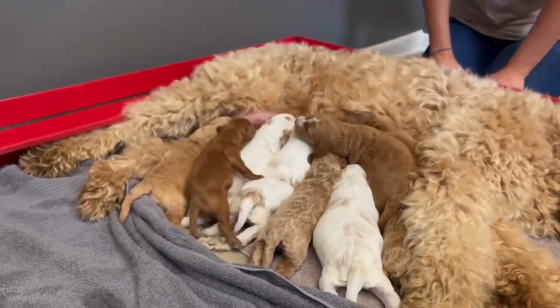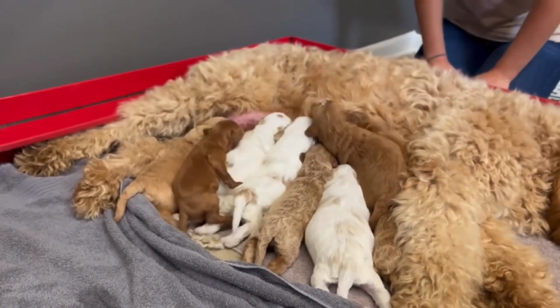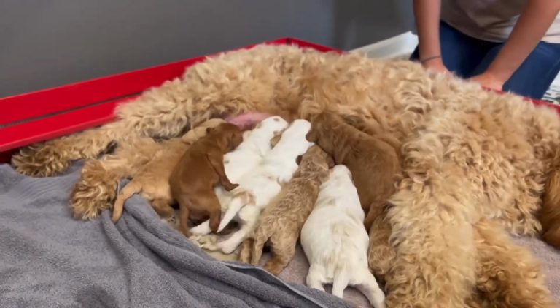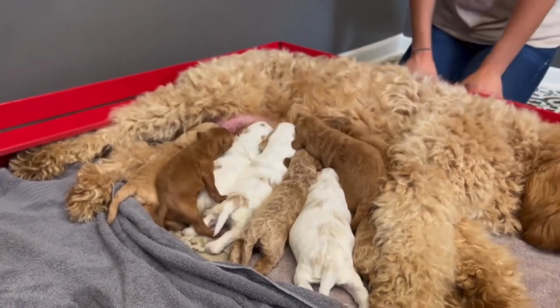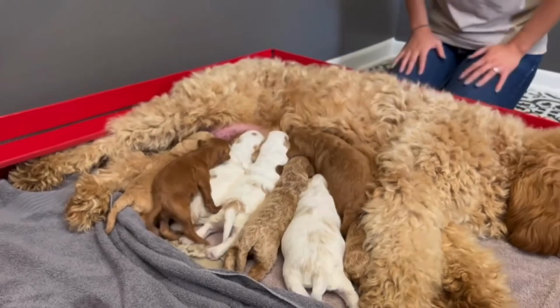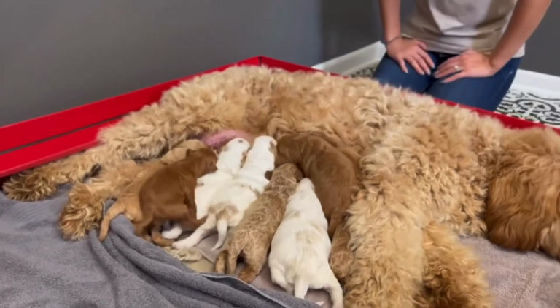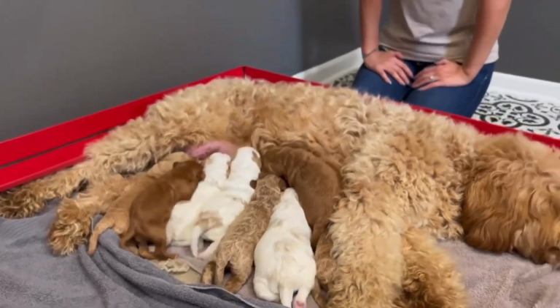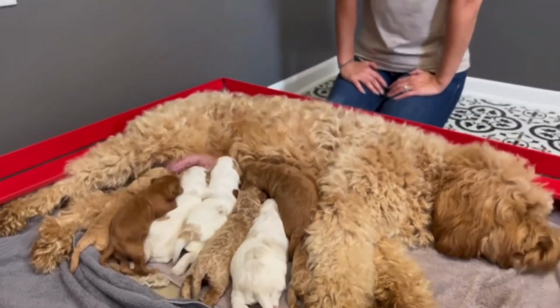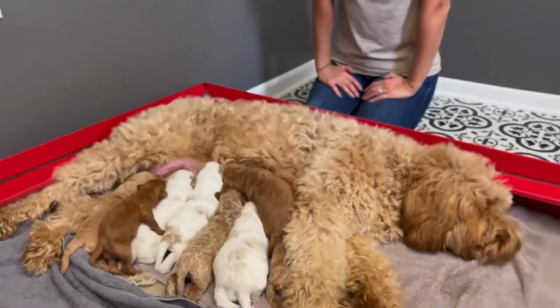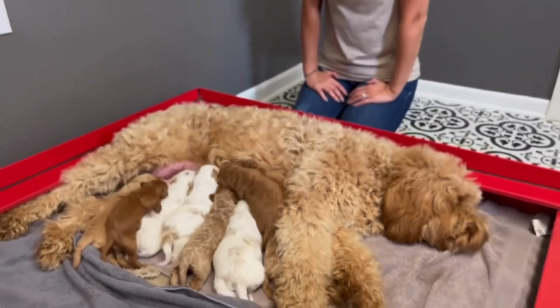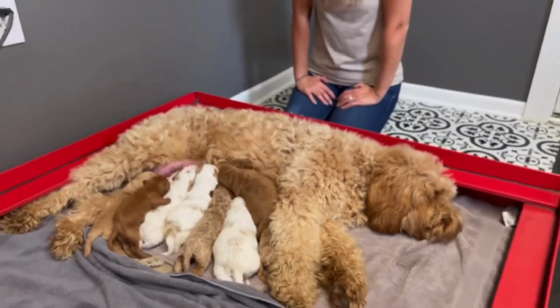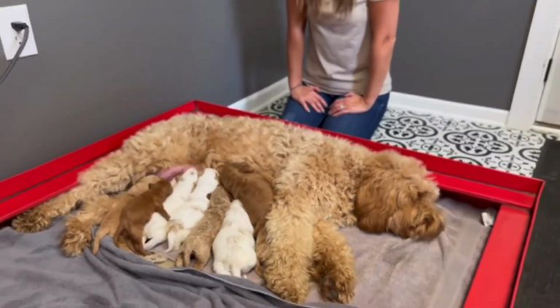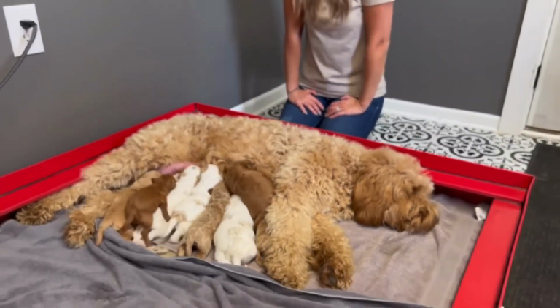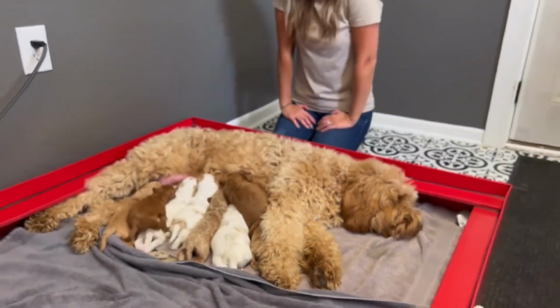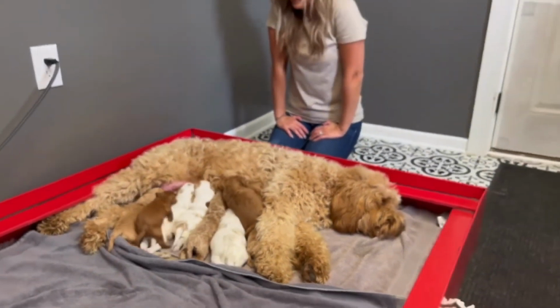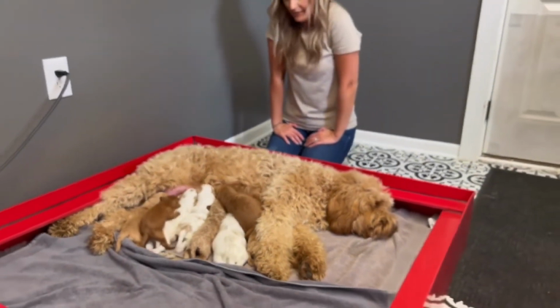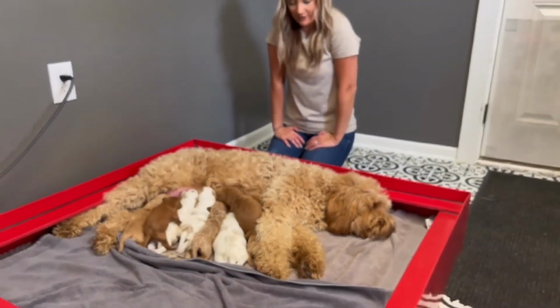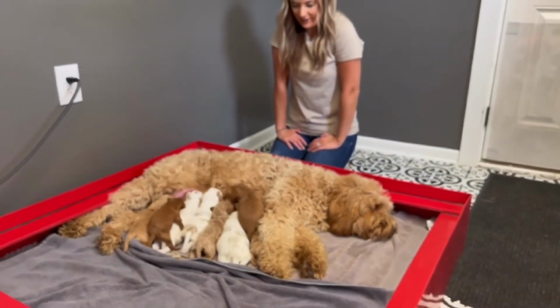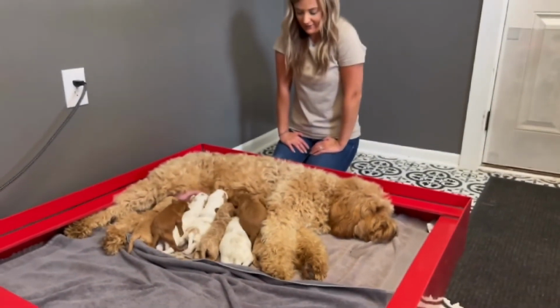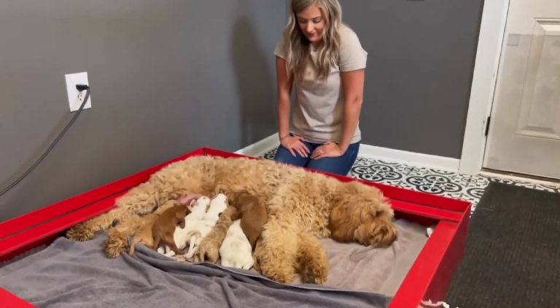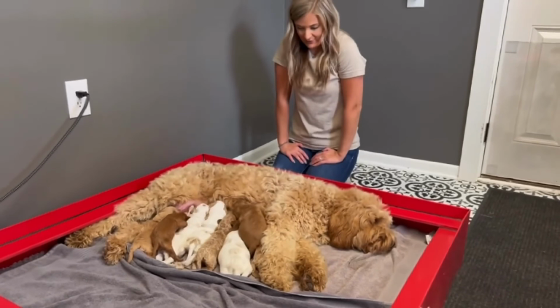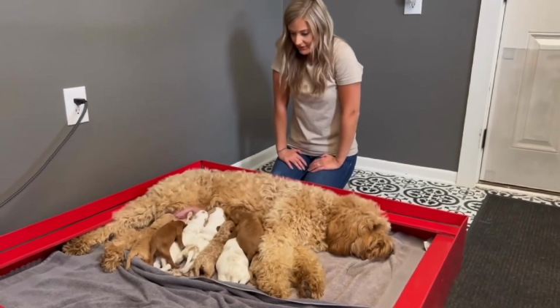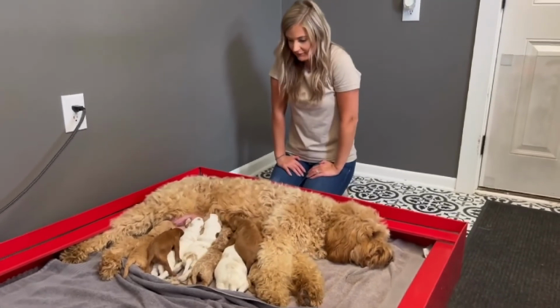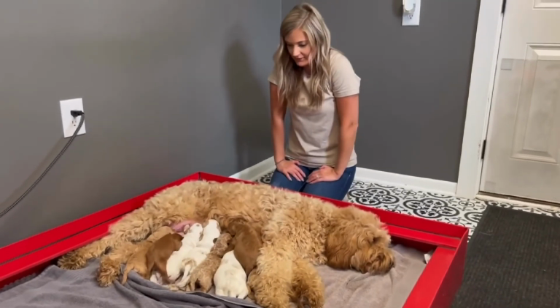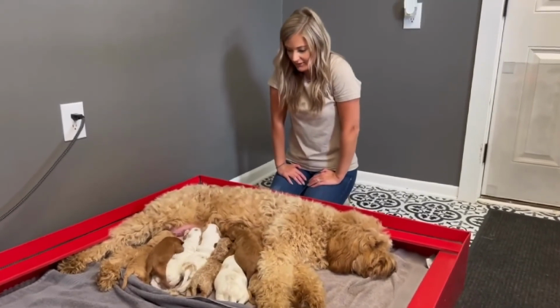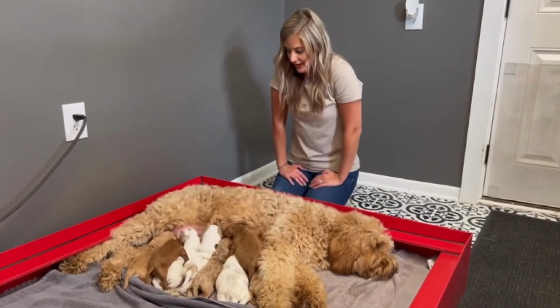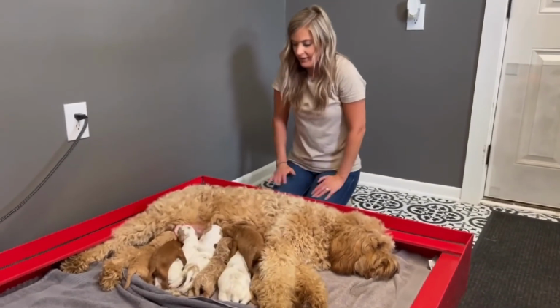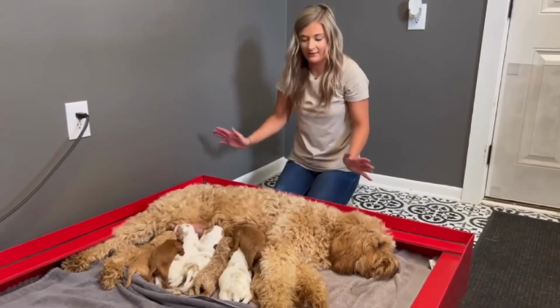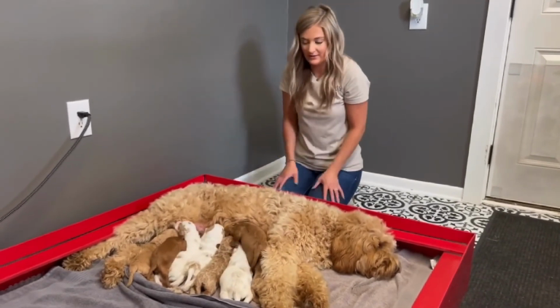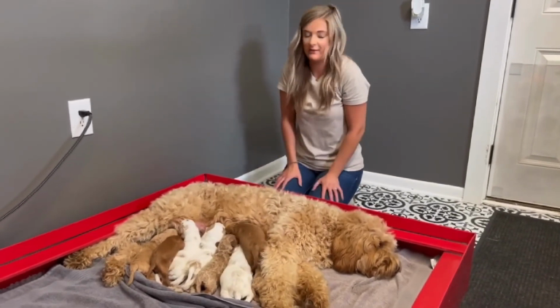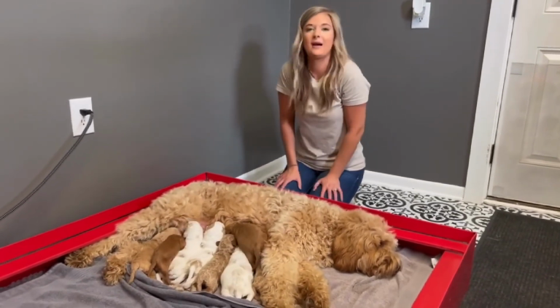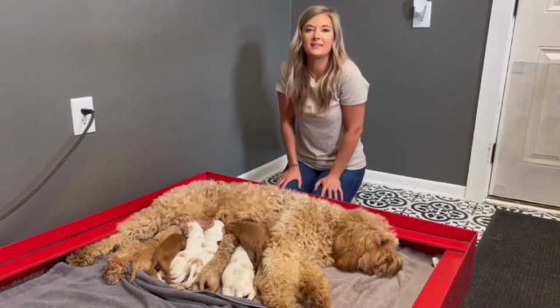All of them are doing good. Luna's doing good. They're growing healthy and eating plenty. We're so excited for this litter. We can't wait to see what happens next.